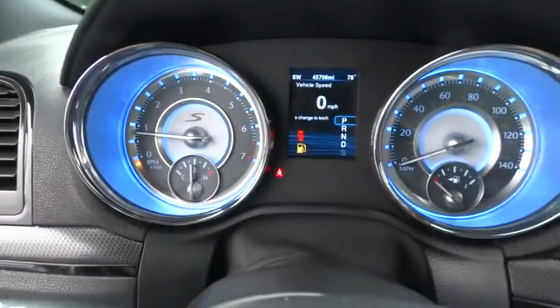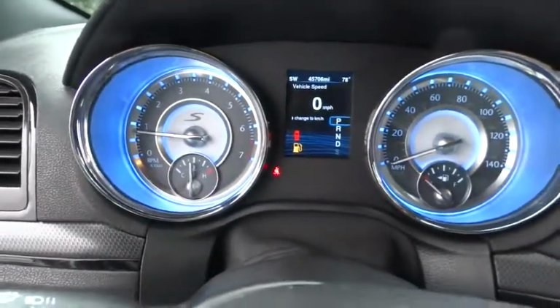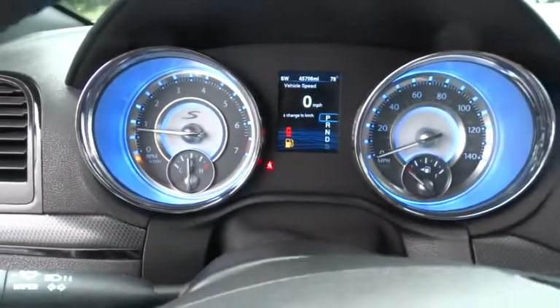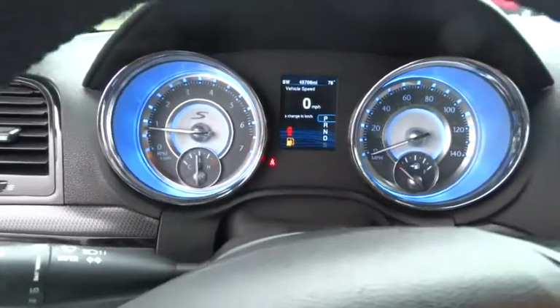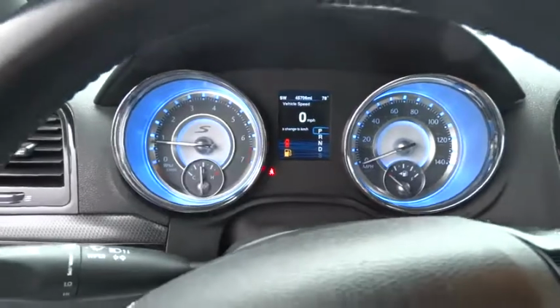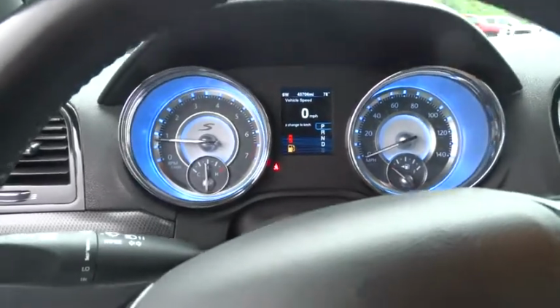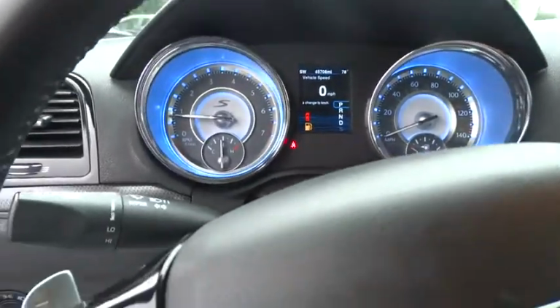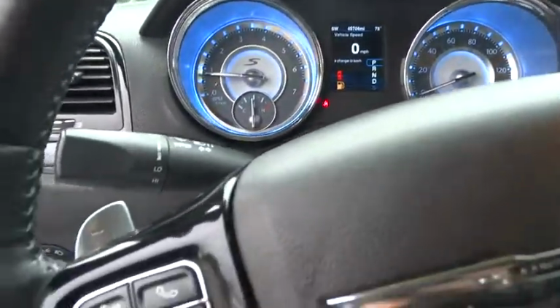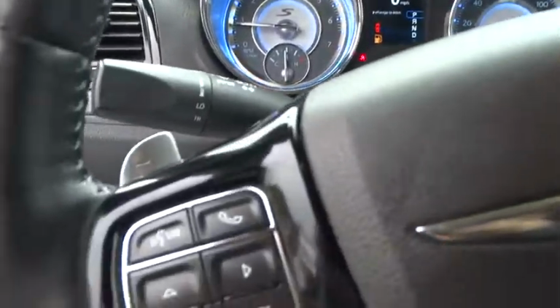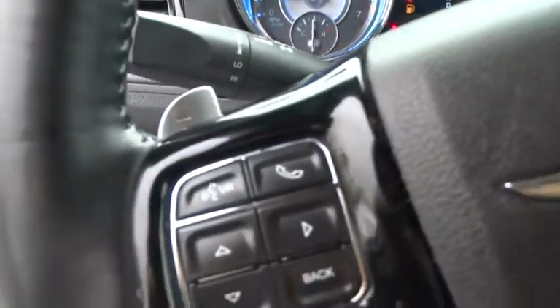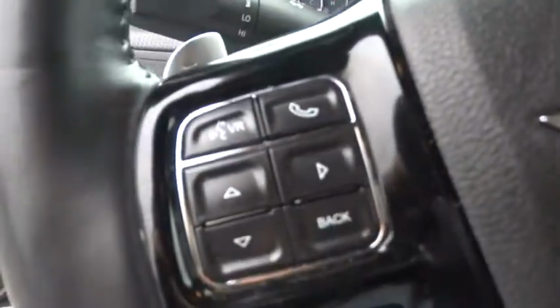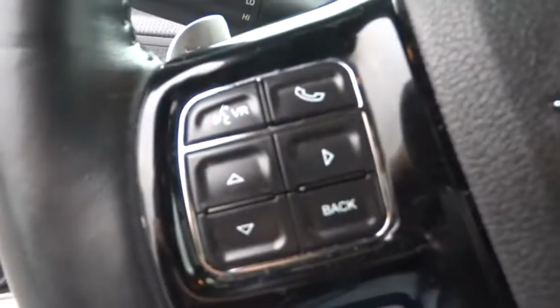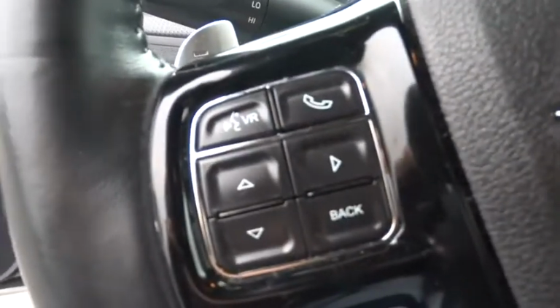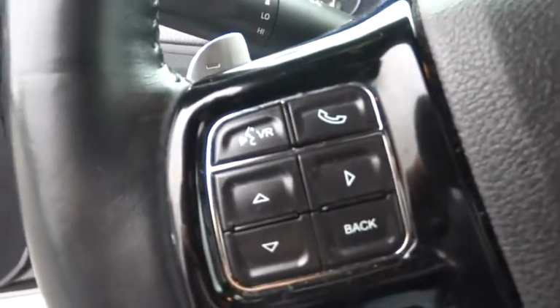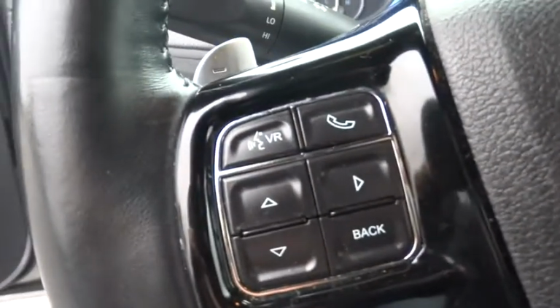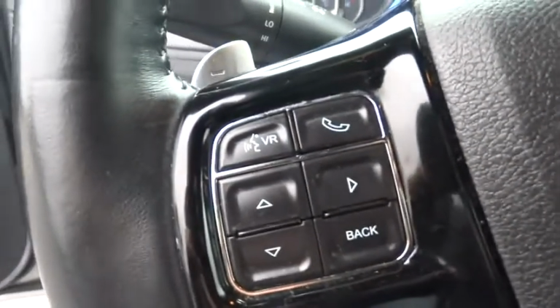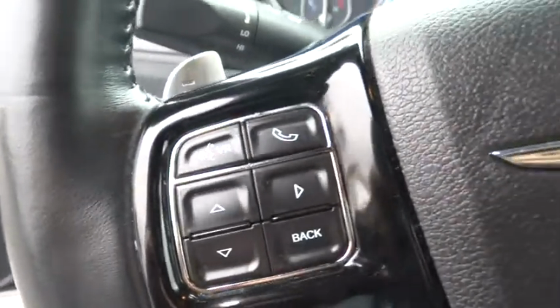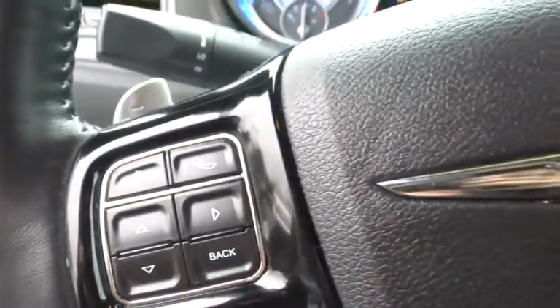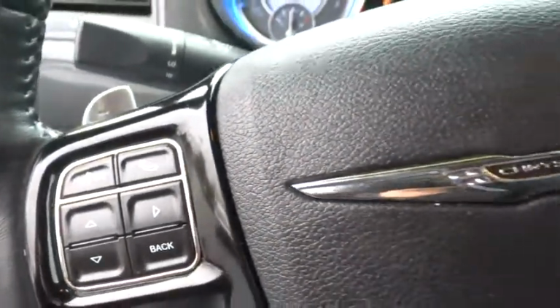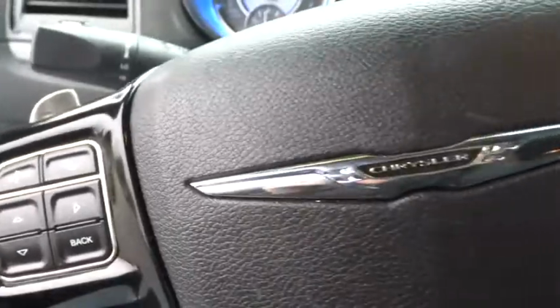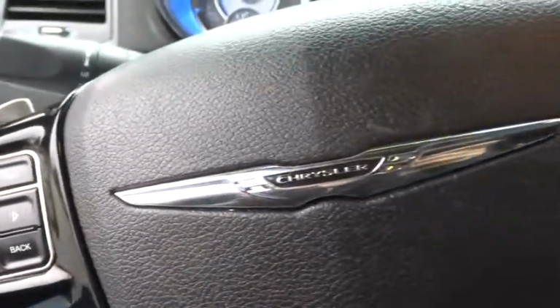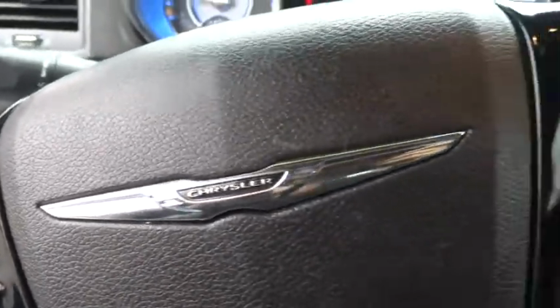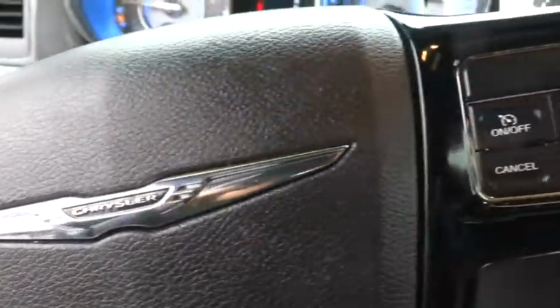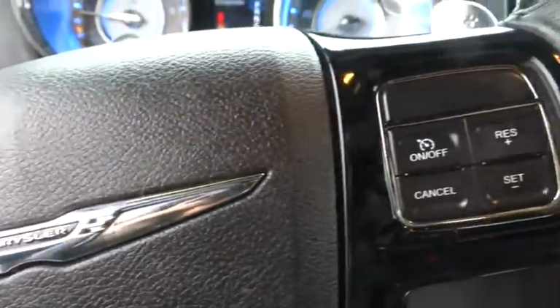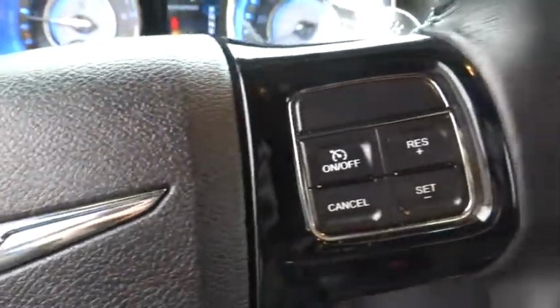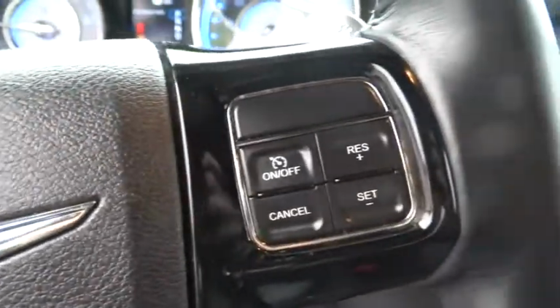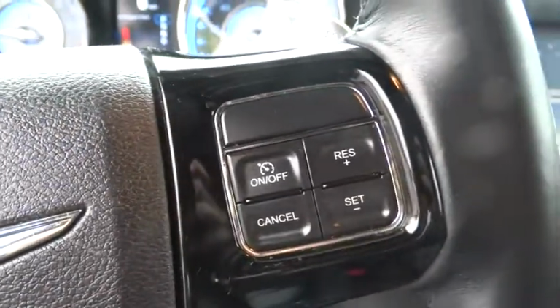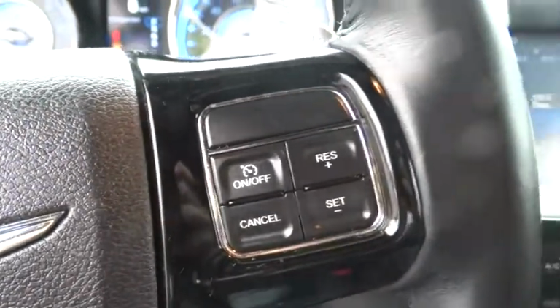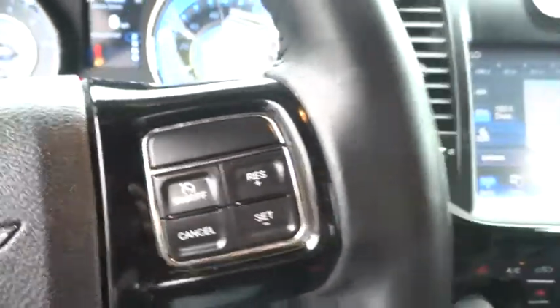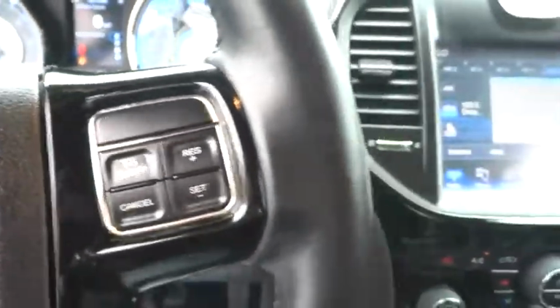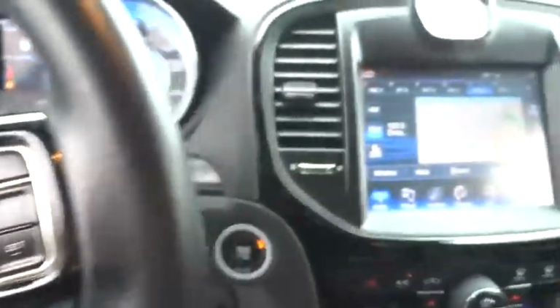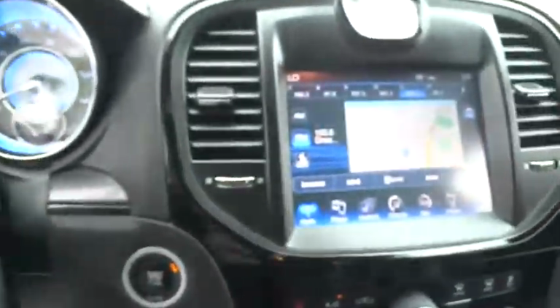Bluetooth, leather wrapped steering wheel, power steering, adjustable steering wheel, keyless start, floor mats, four-wheel disc brakes, aluminum wheels, cruise control, auto-dimming rear view mirror.